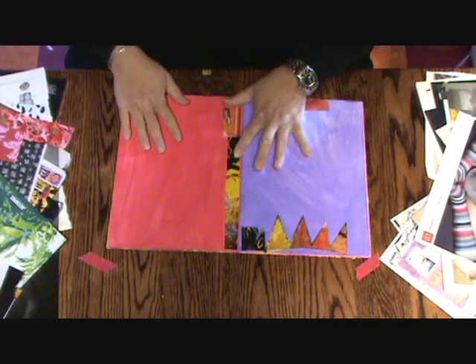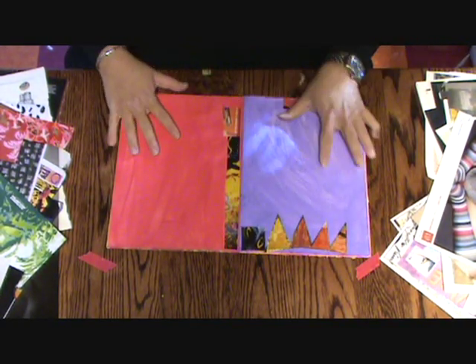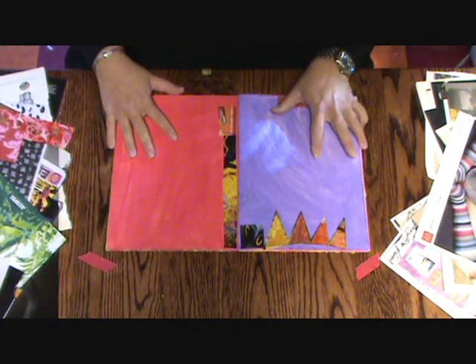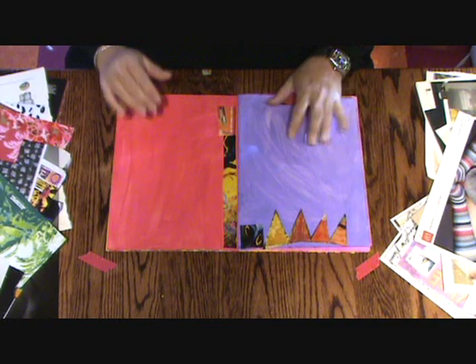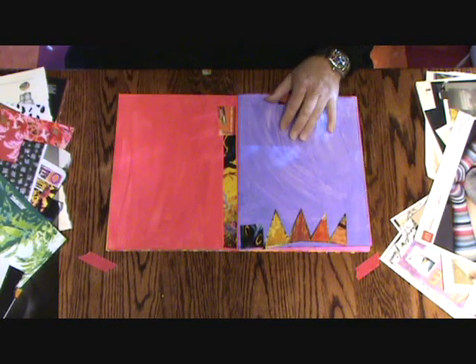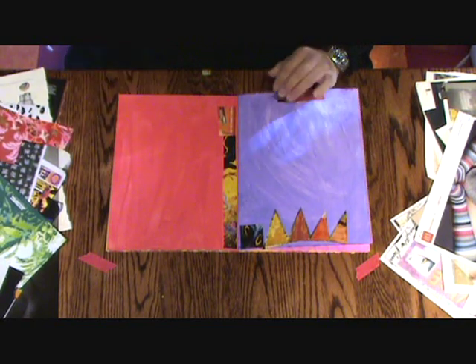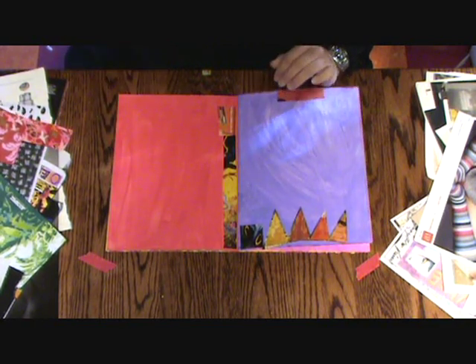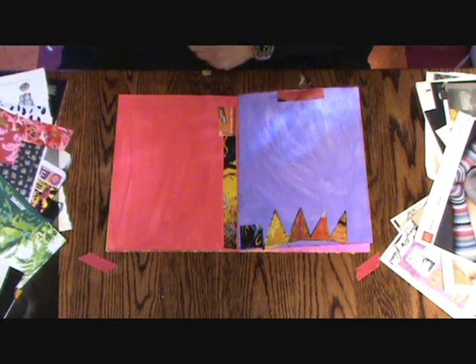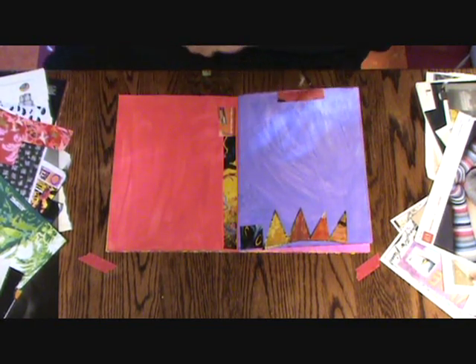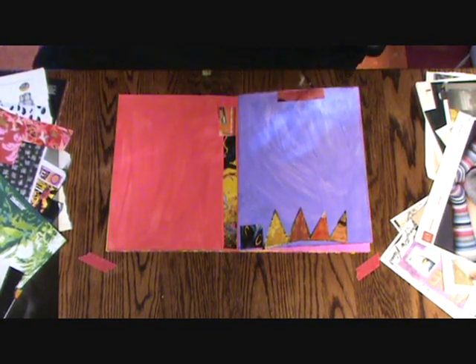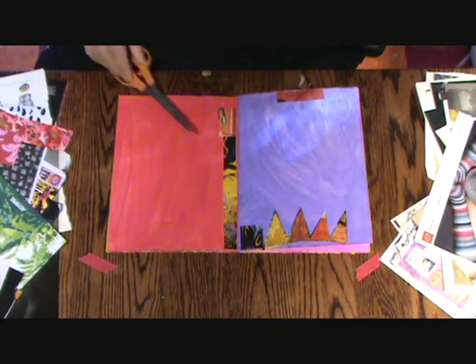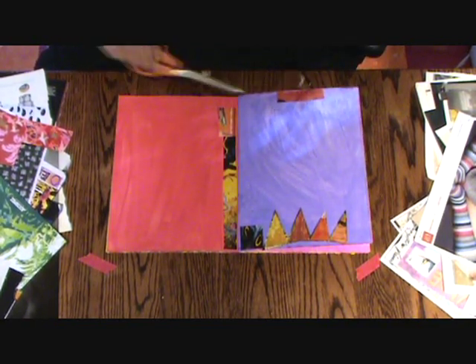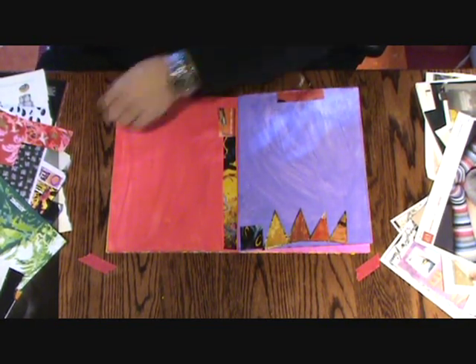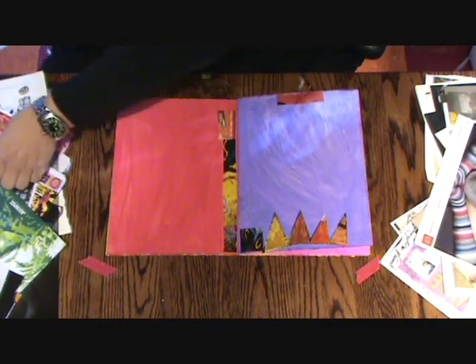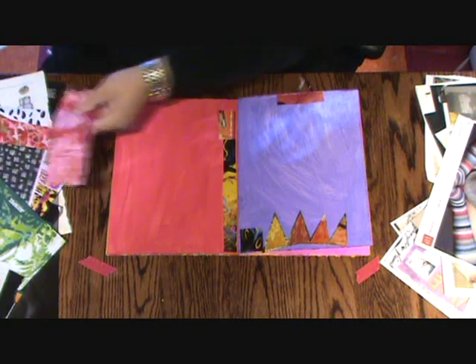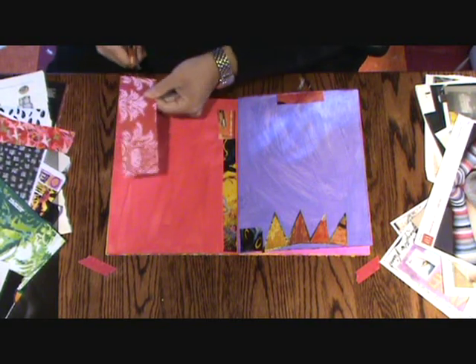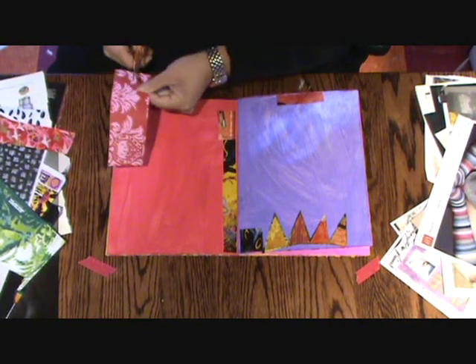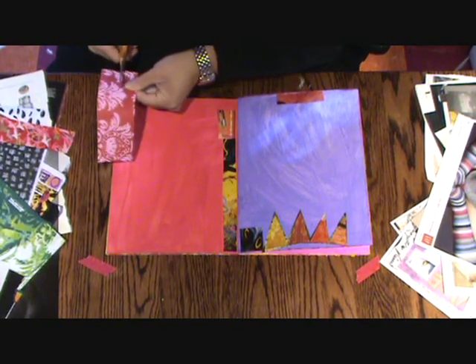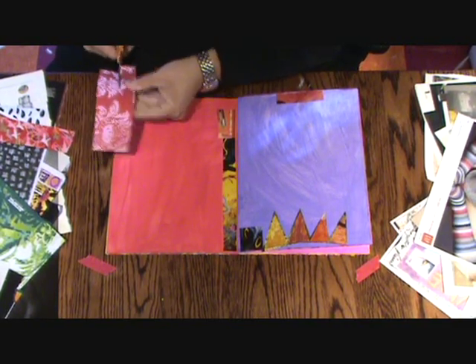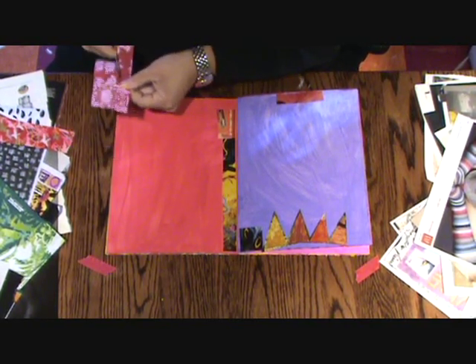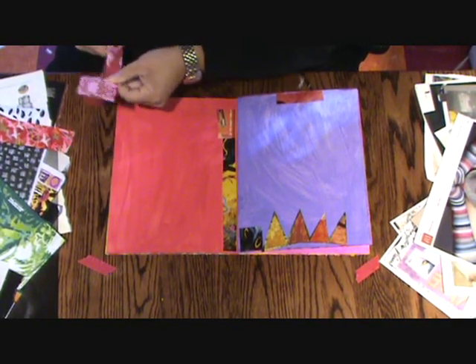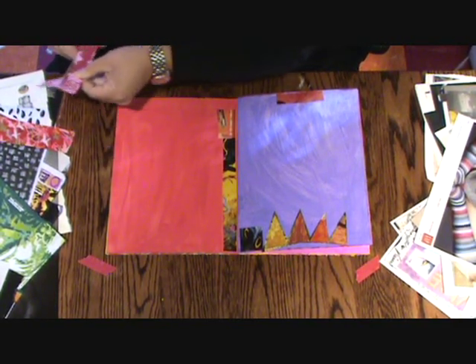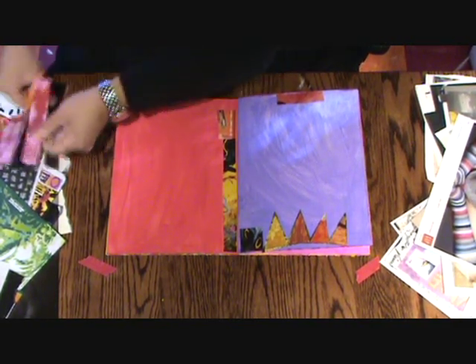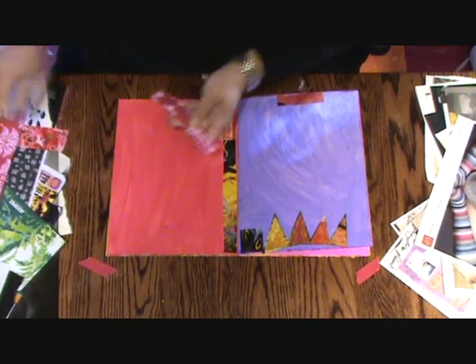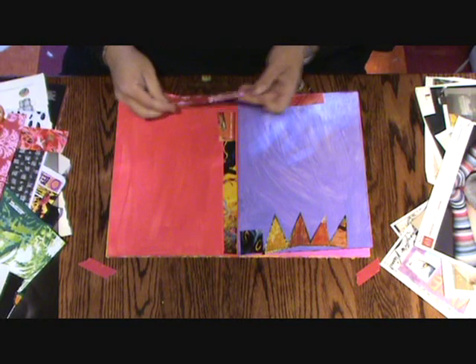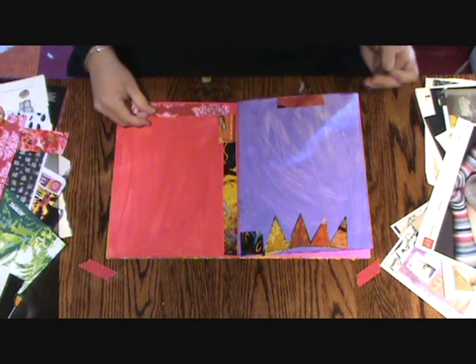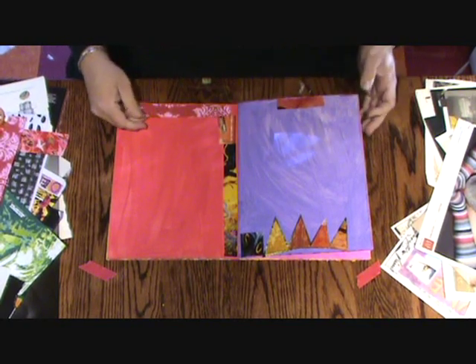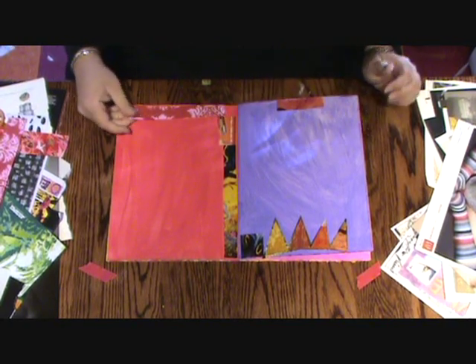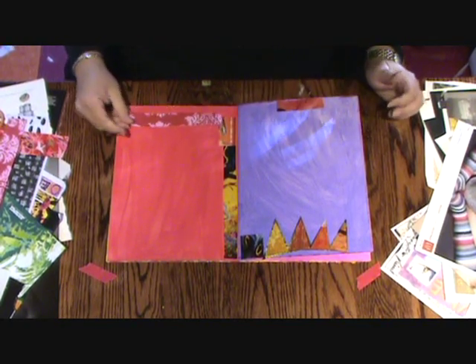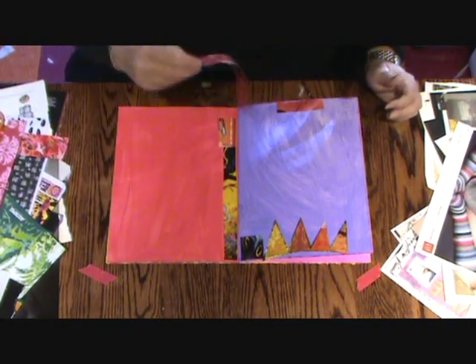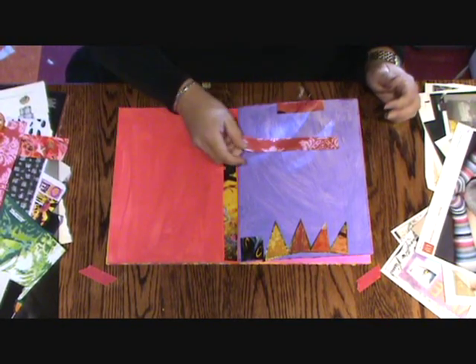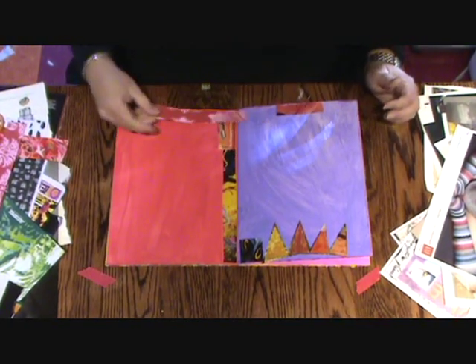The first thing I want you to do is just start taking pieces of collage and making borders. Pick up something, cut it maybe a little less than an inch wide, or it can be smaller, and then start placing it around on the pages.